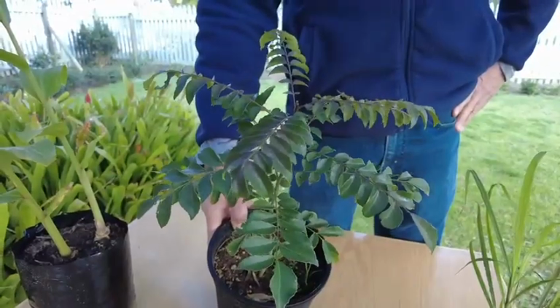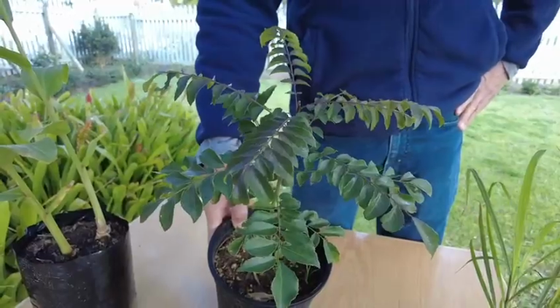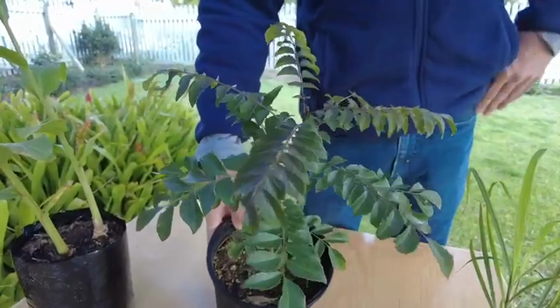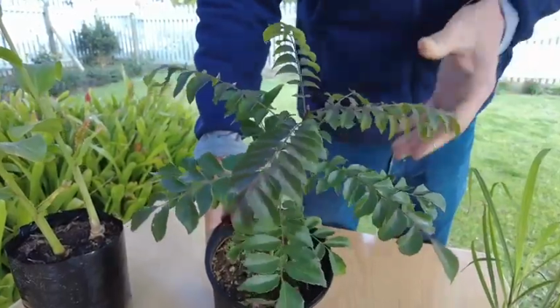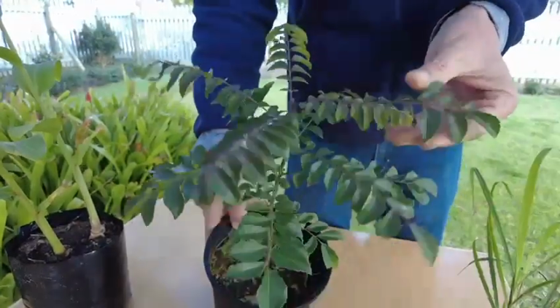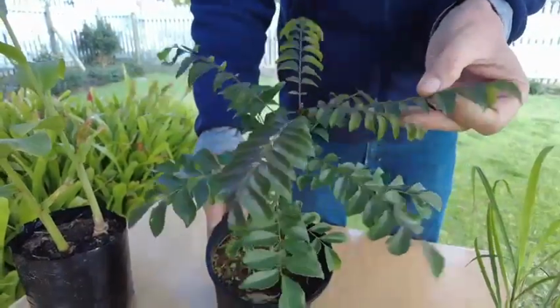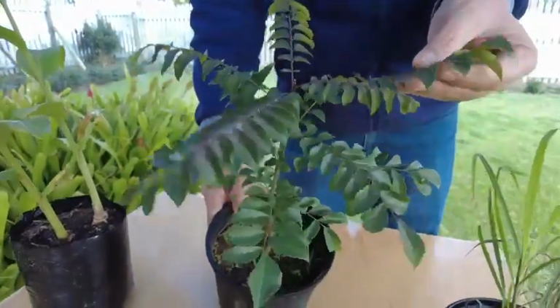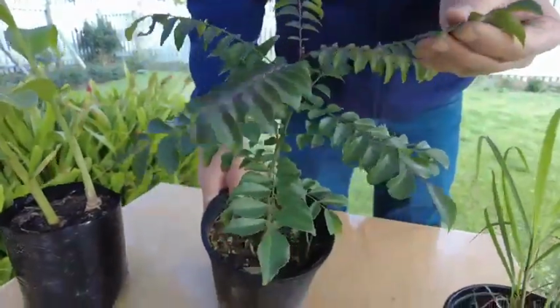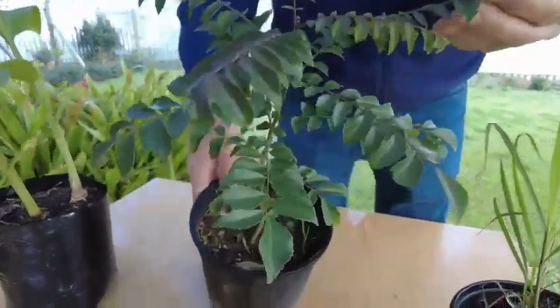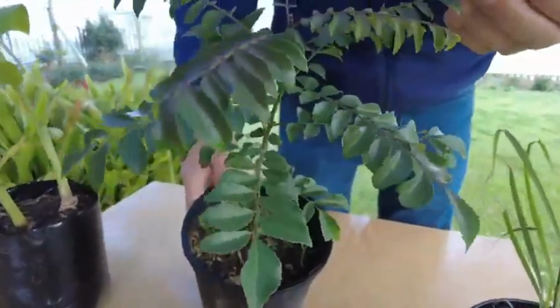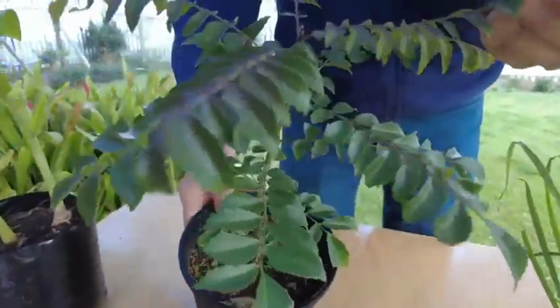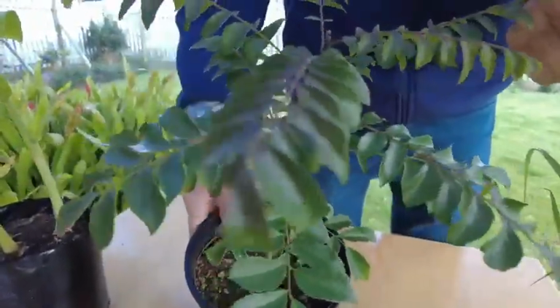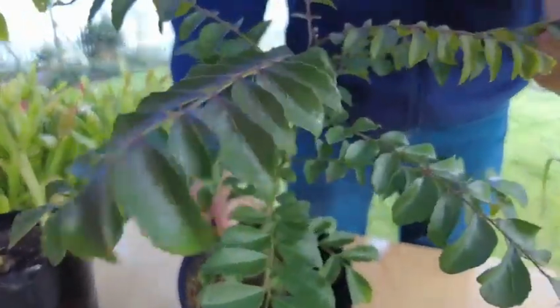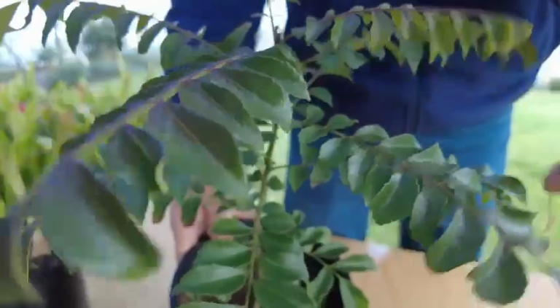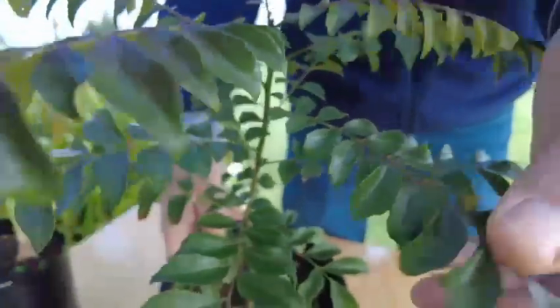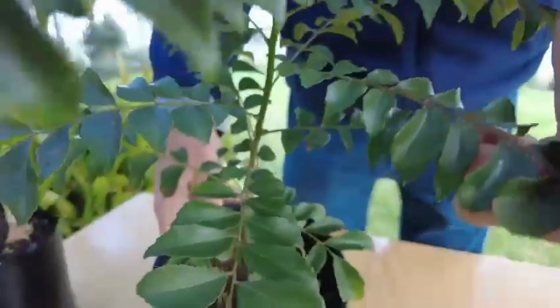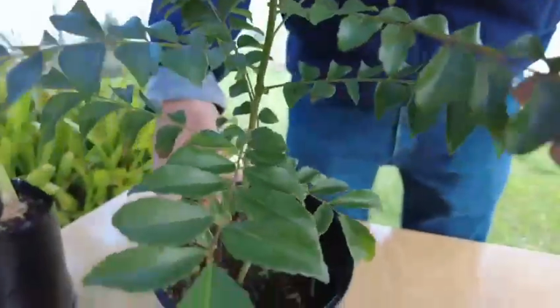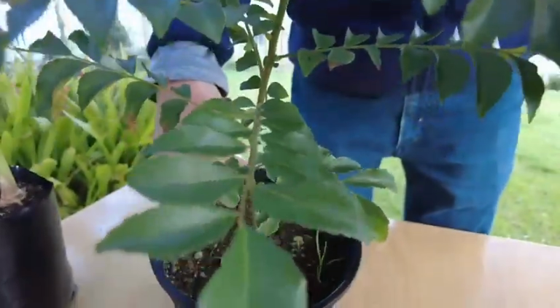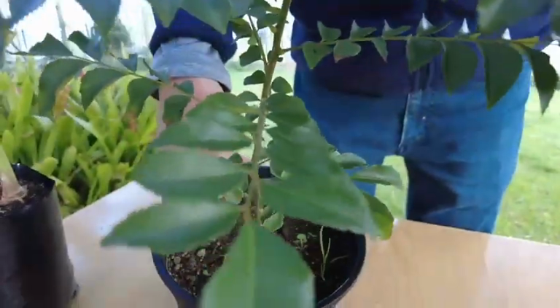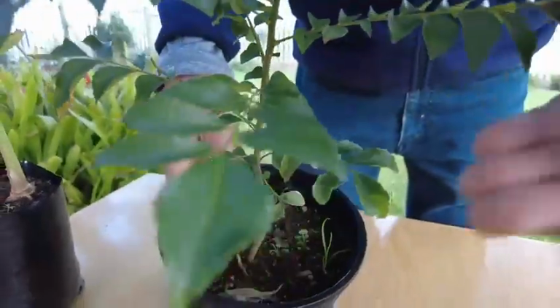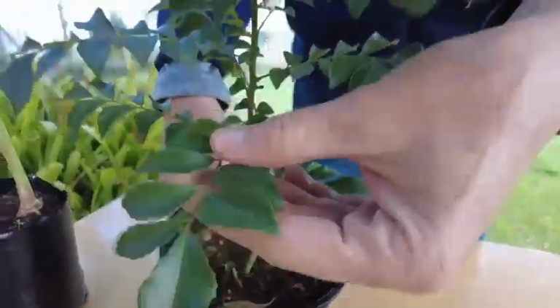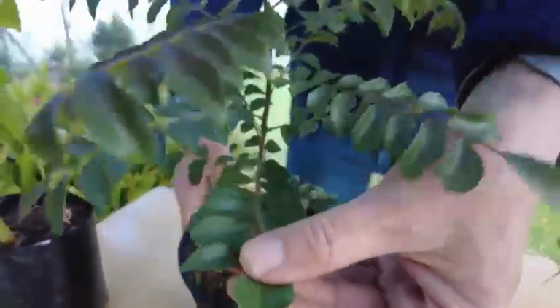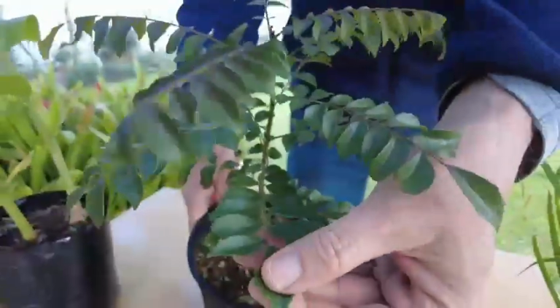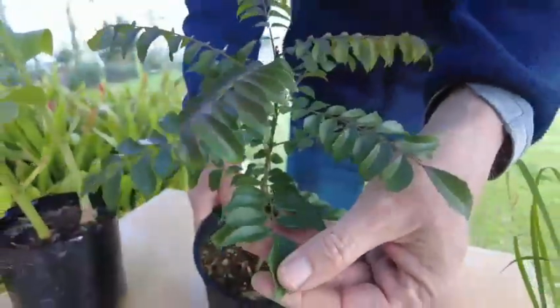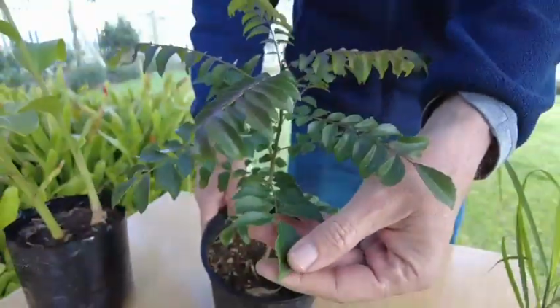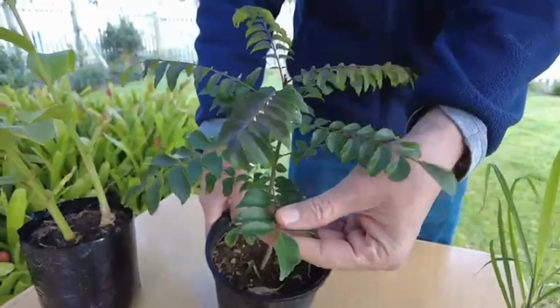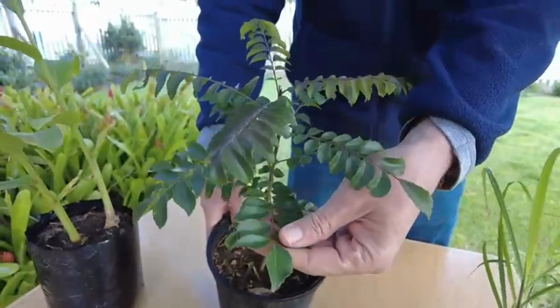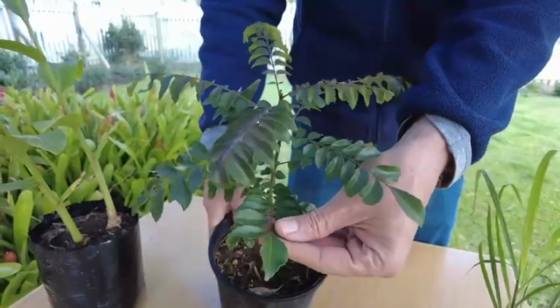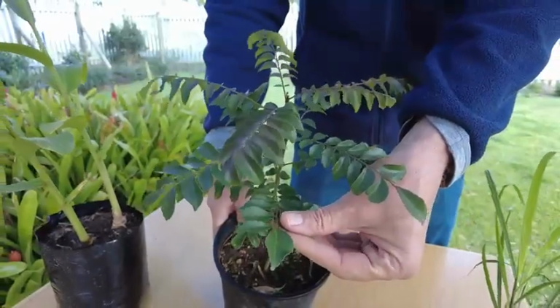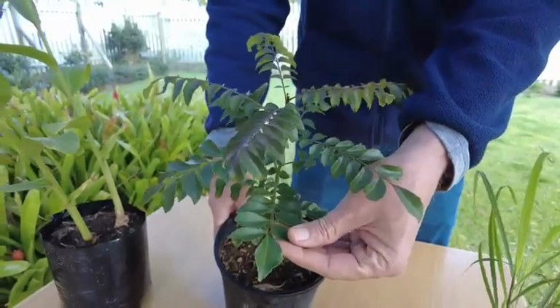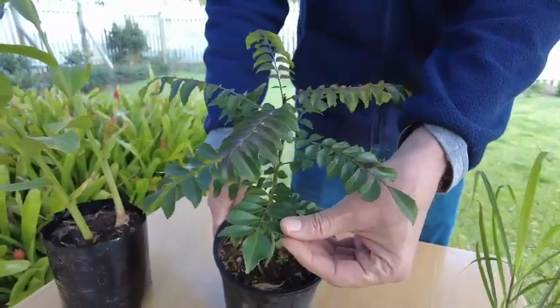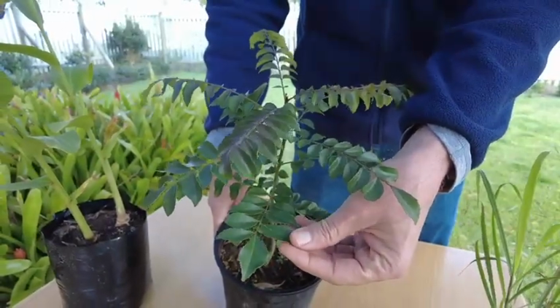The little curry leaf tree is an ideal subject for a herb garden or a little orchard. They're very easy to grow. Harvest some of the leaves straight into your curries — there's nothing like curry leaf to enhance the flavor of the meal.